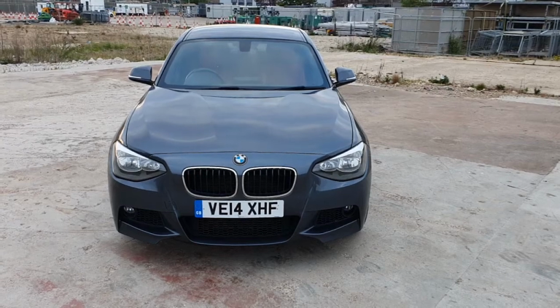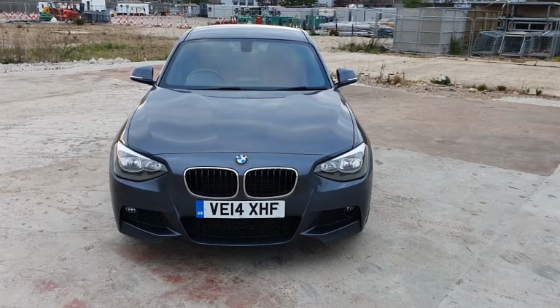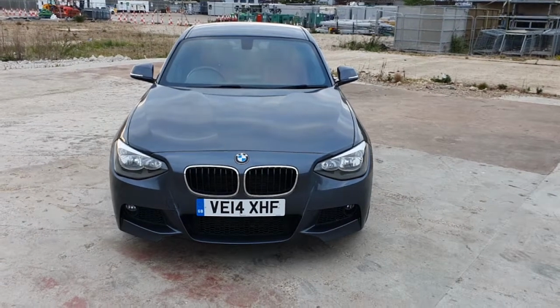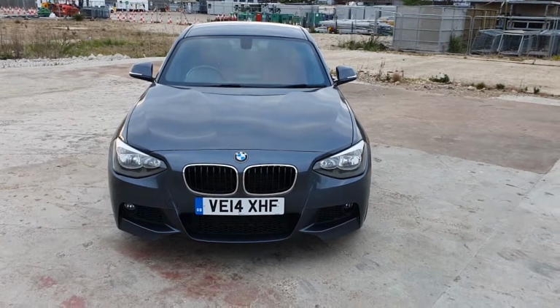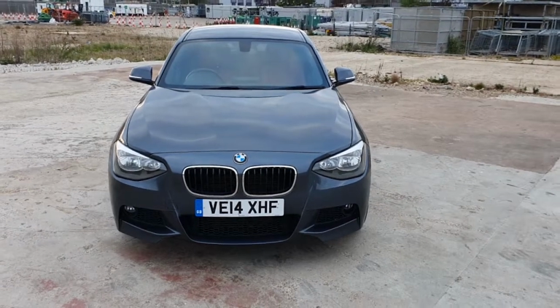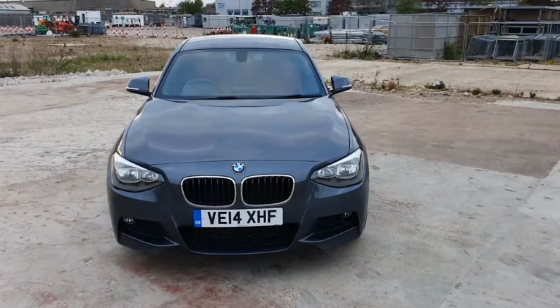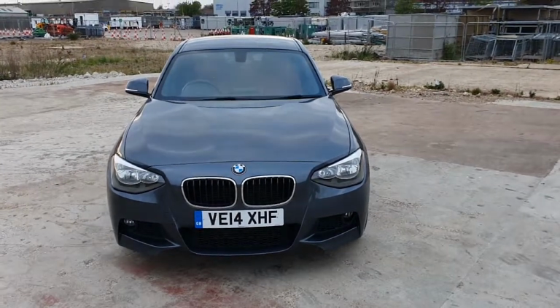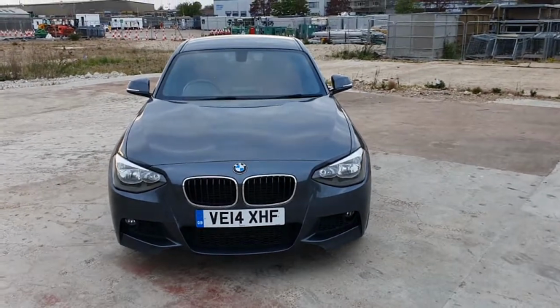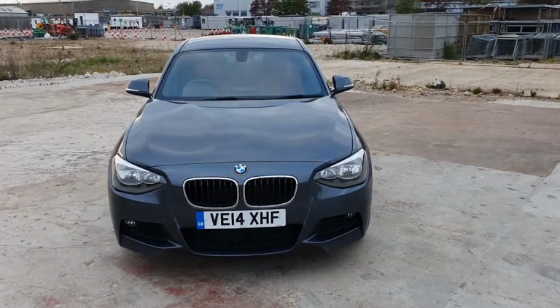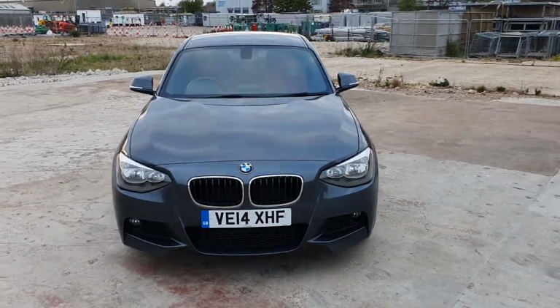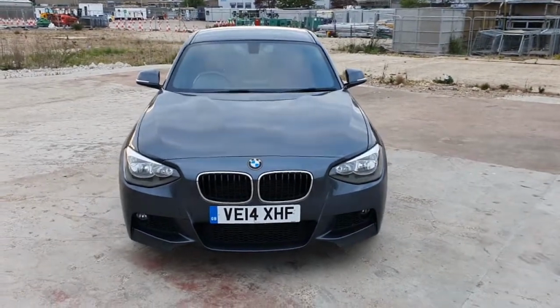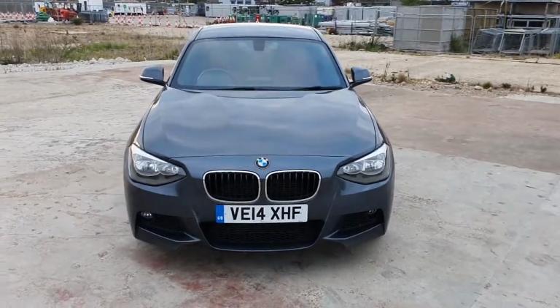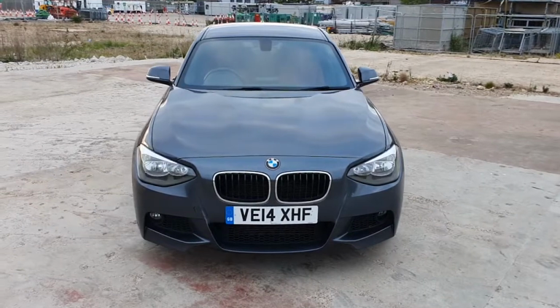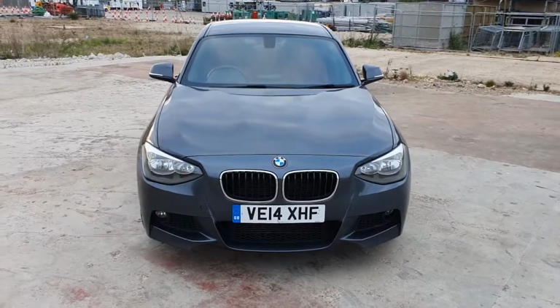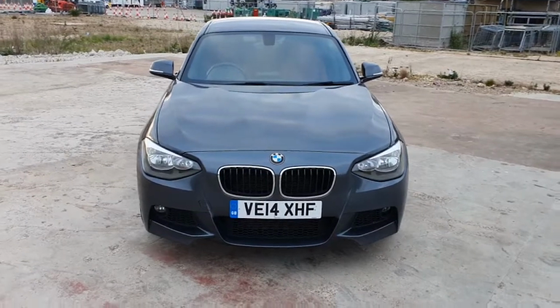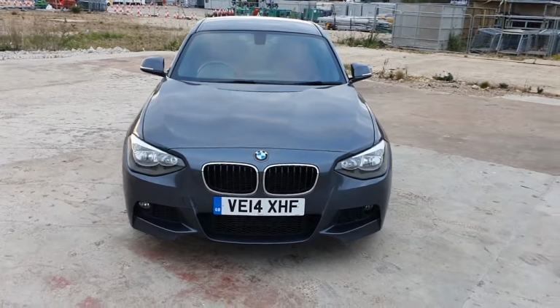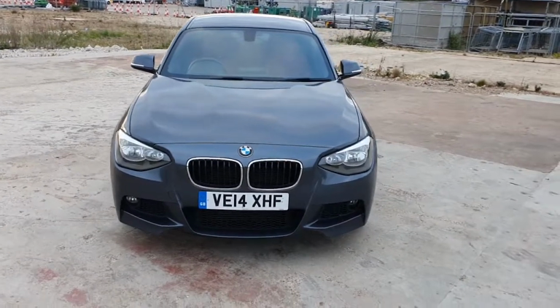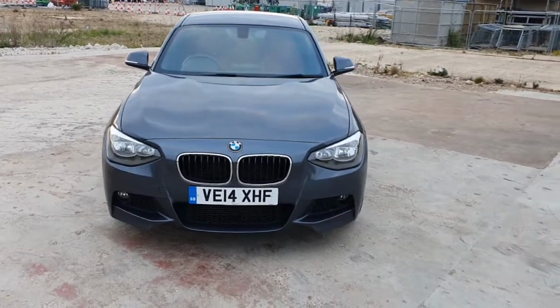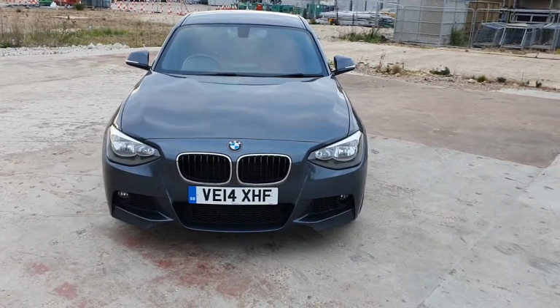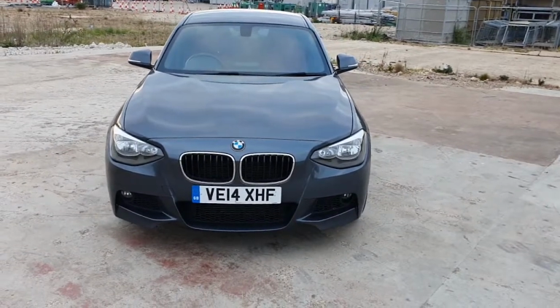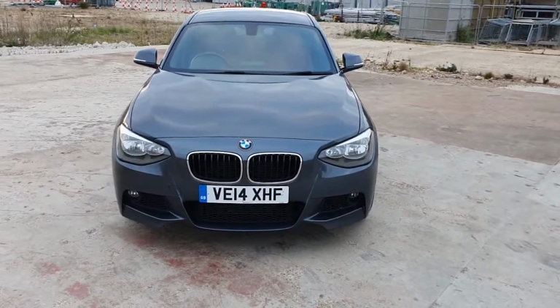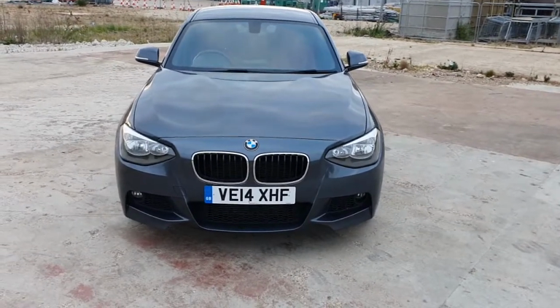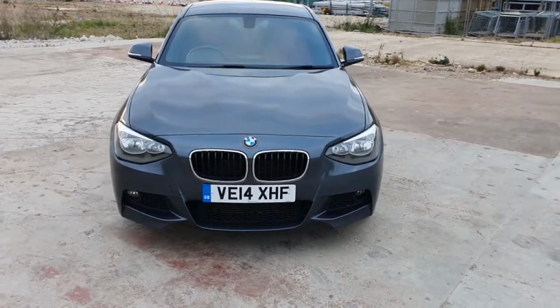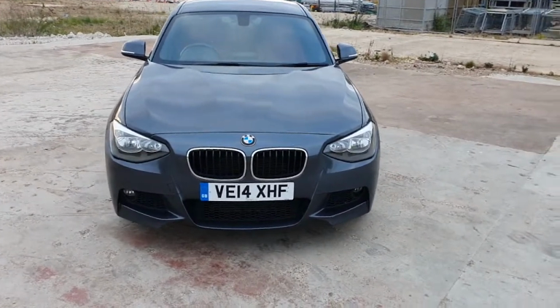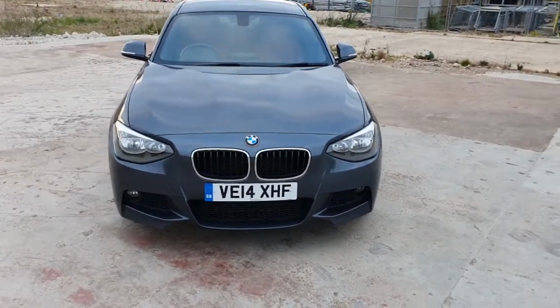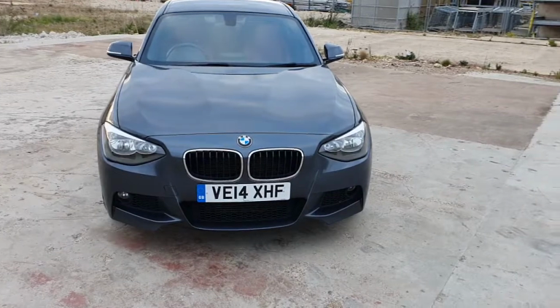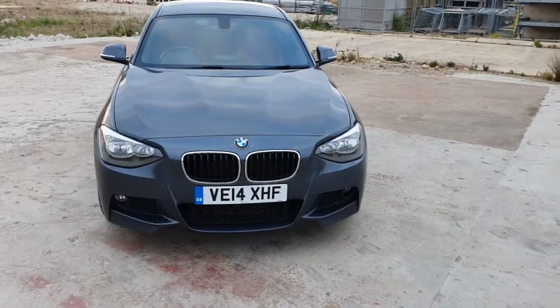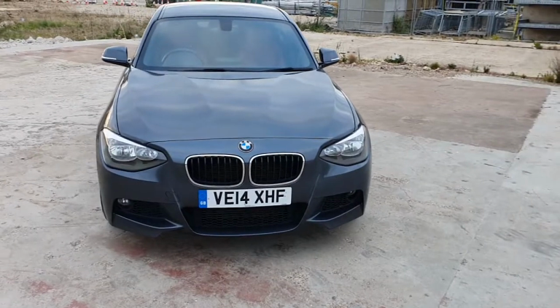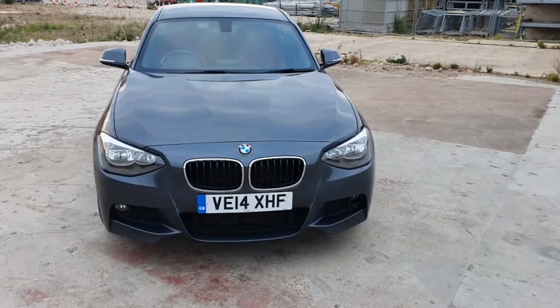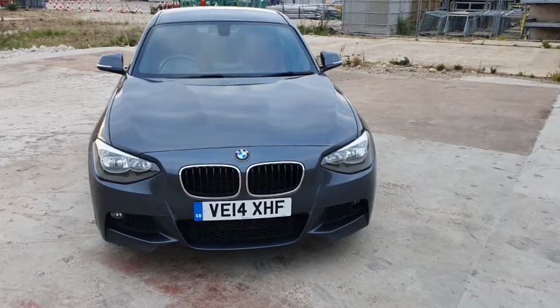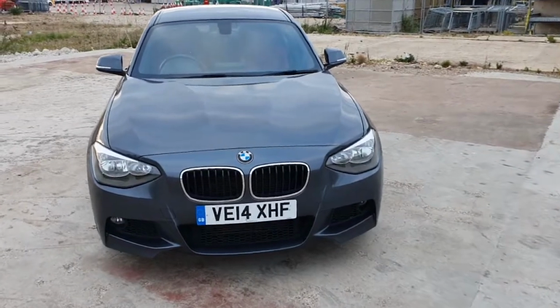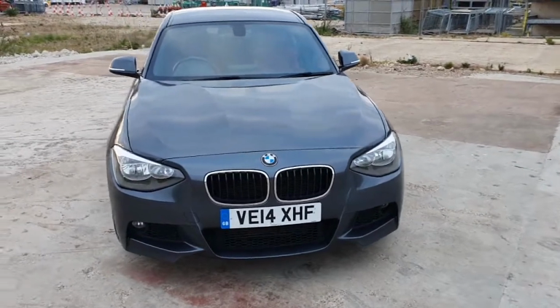Hello and welcome to another video by Chadwell Motors. Today we've got for you a BMW 120d M Sport. This was a 2014 plate. I'm going to start showing you around the body first.